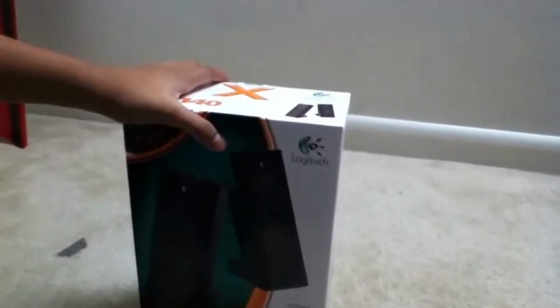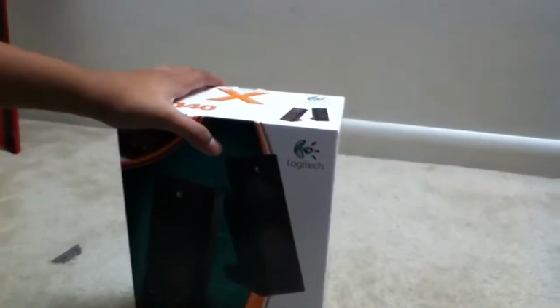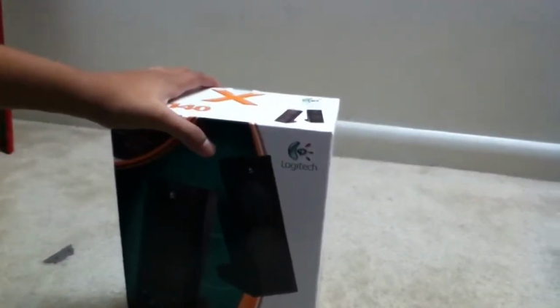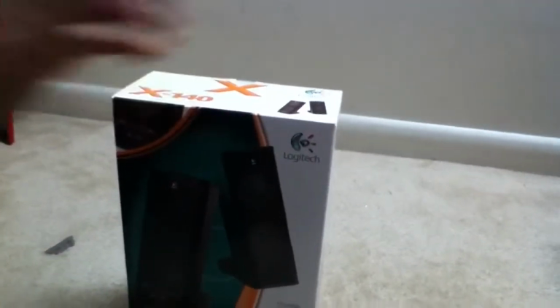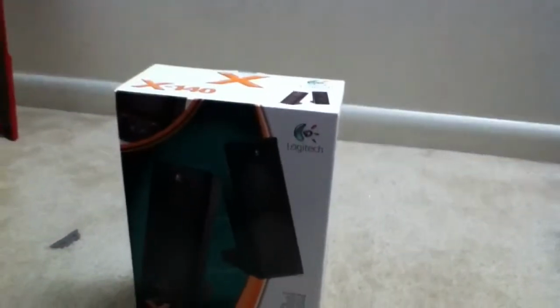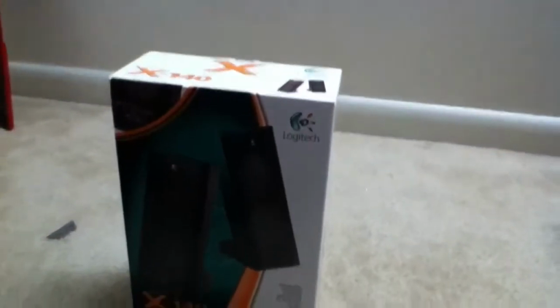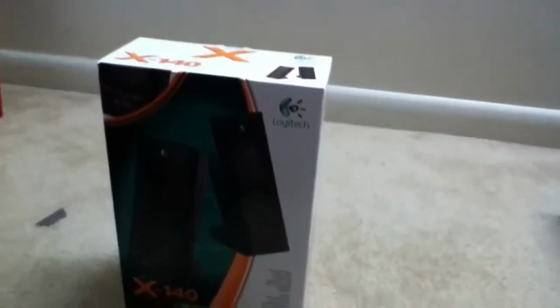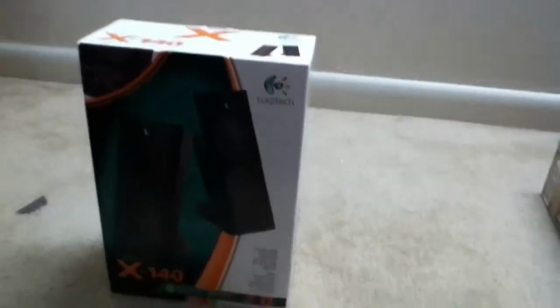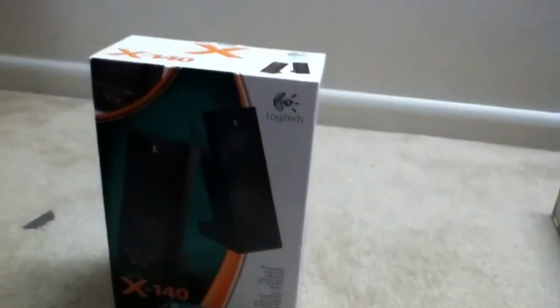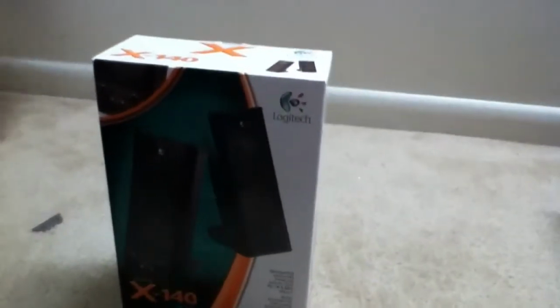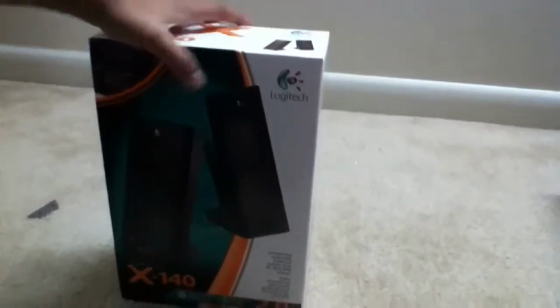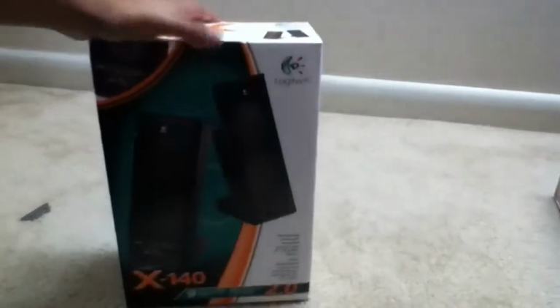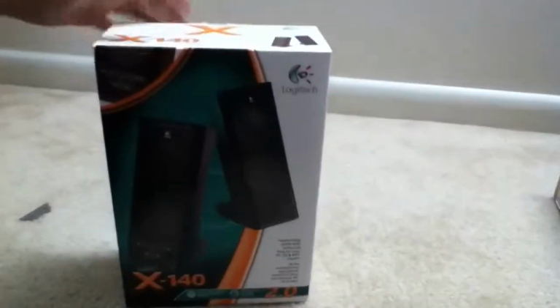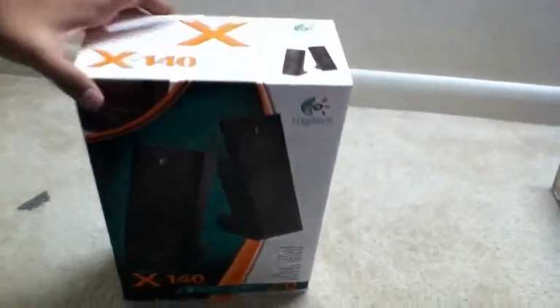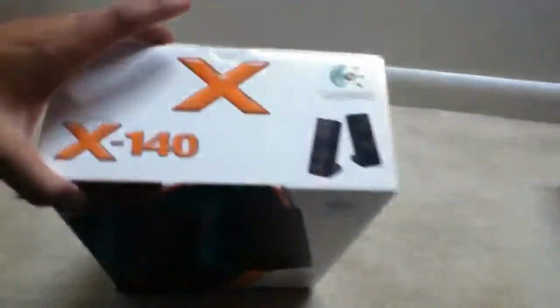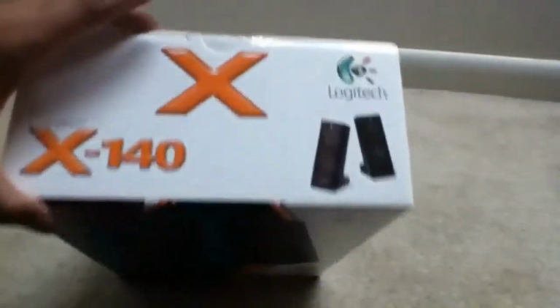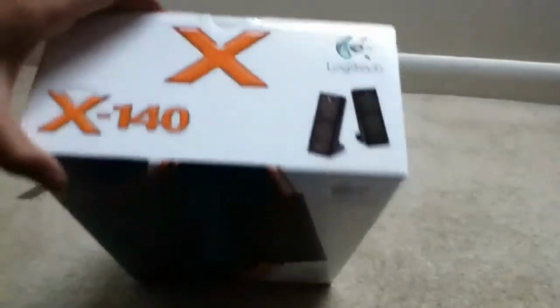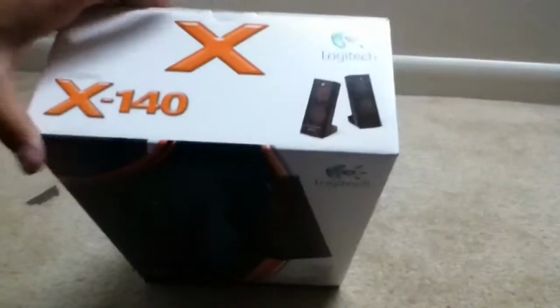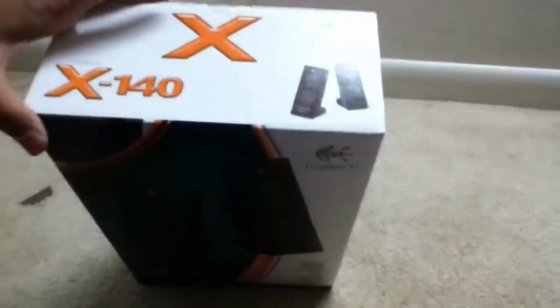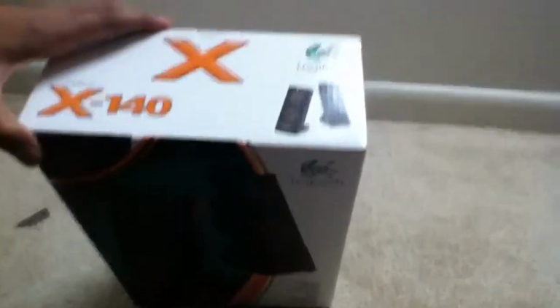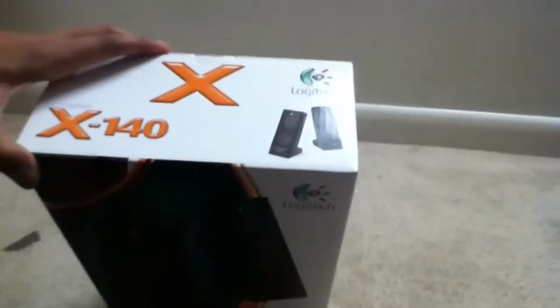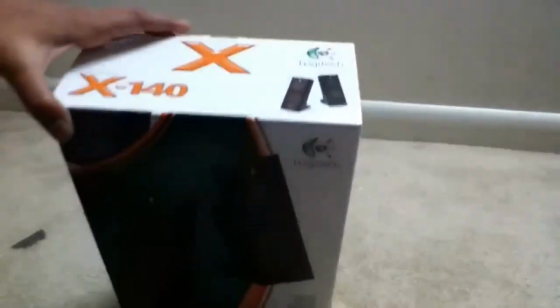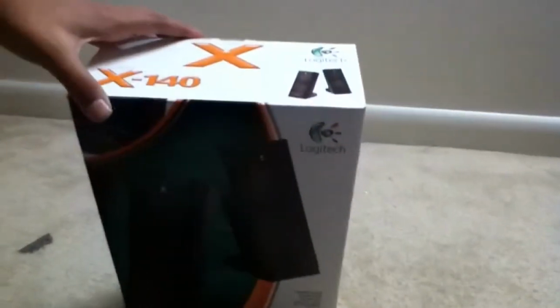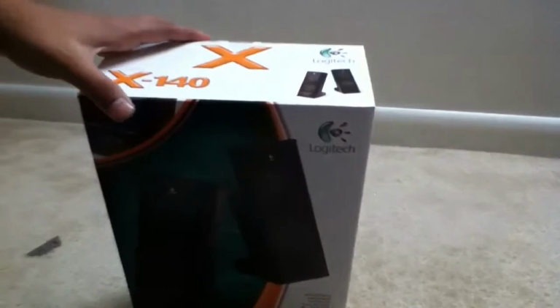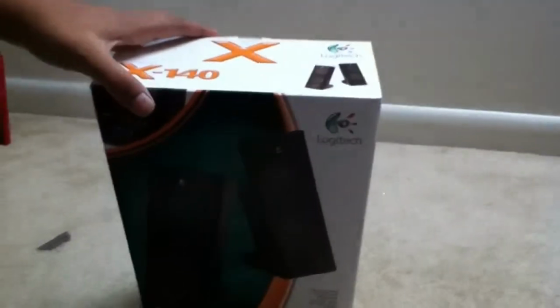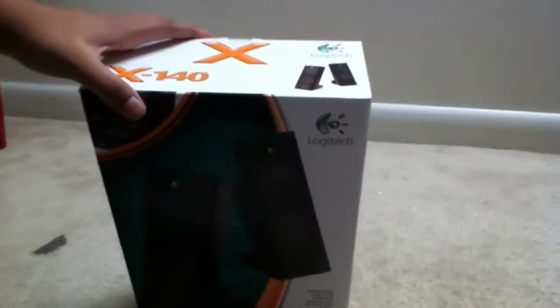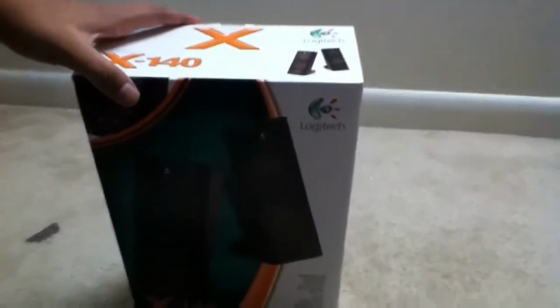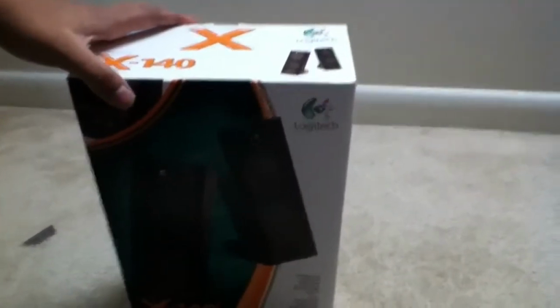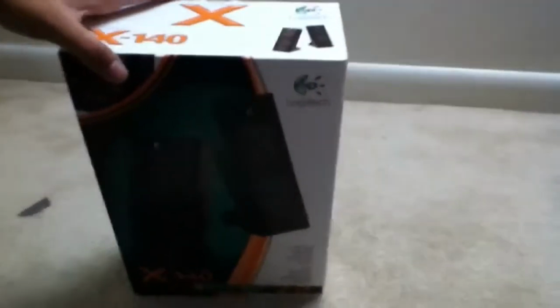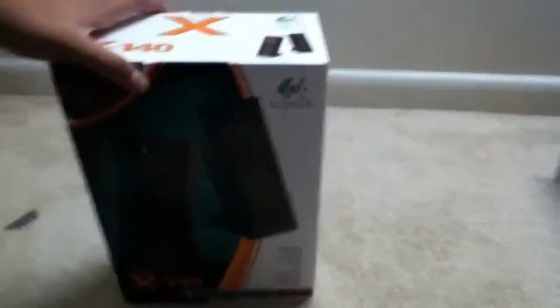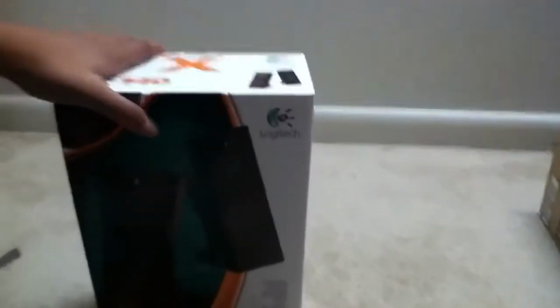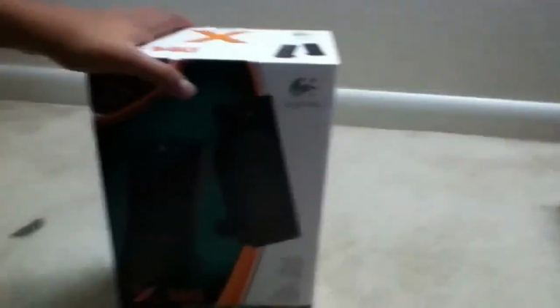Hey, what's up guys? I drove here today and I'll be unboxing these X-140 speakers from Logitech. I just got these off of Amazon for like about $25.